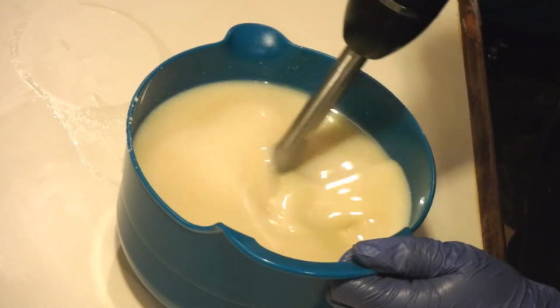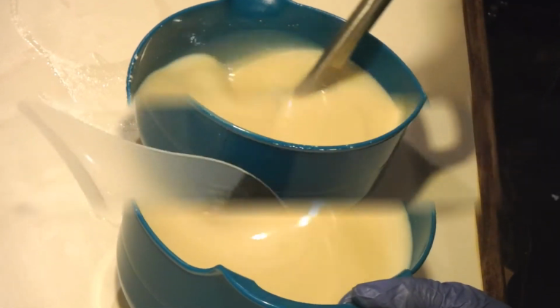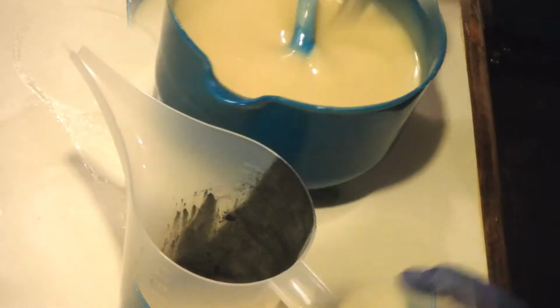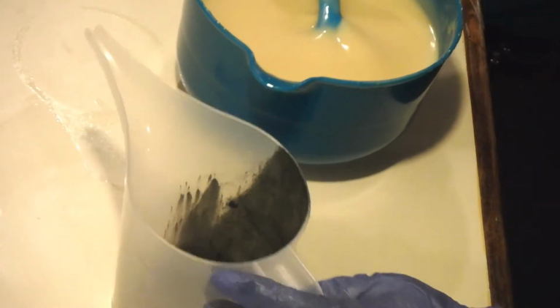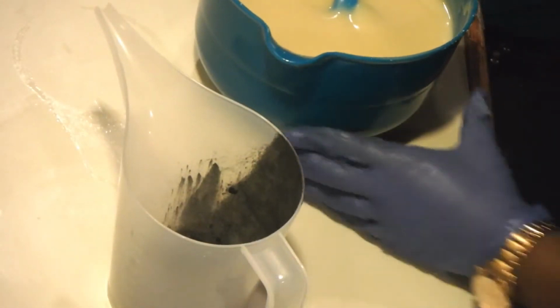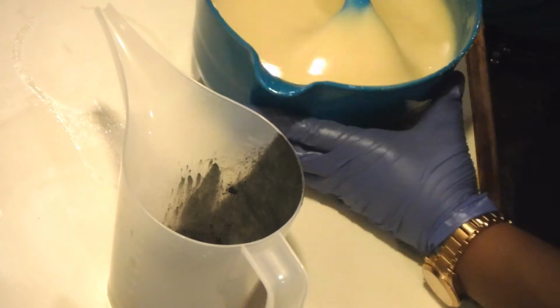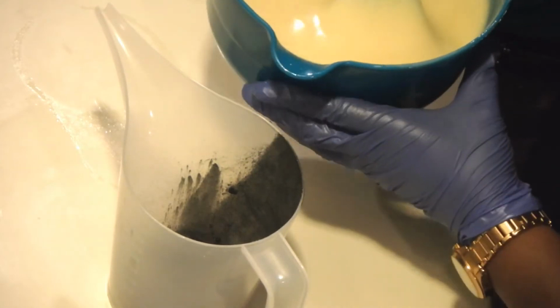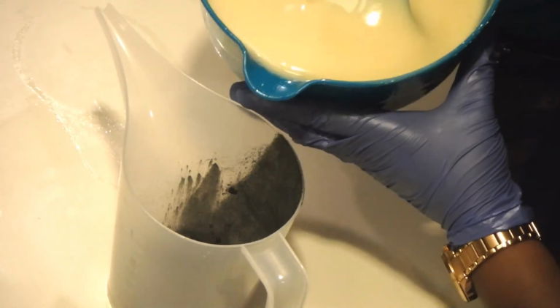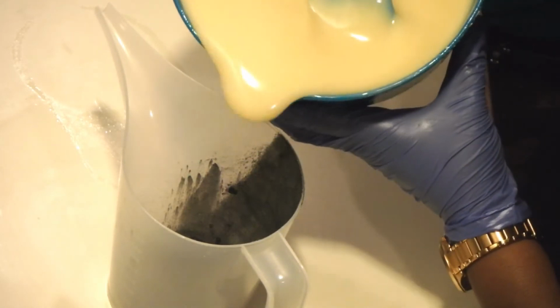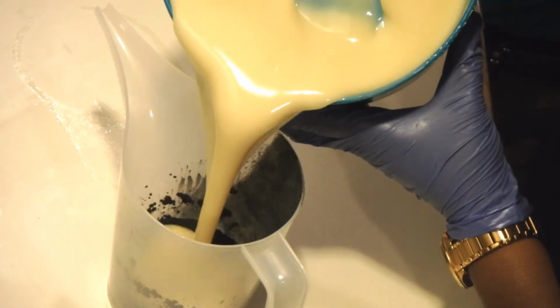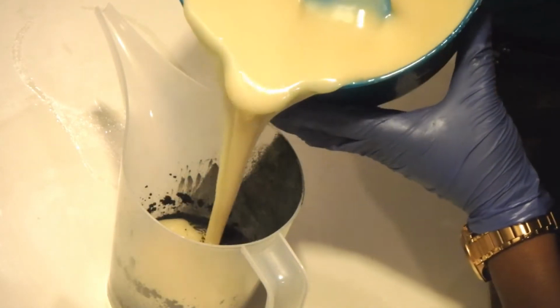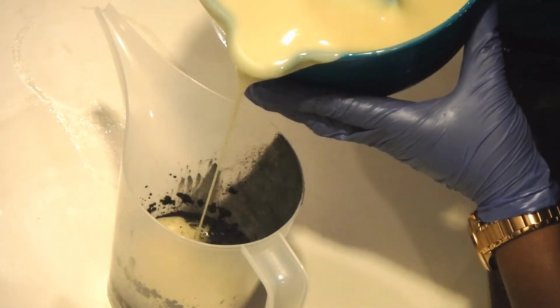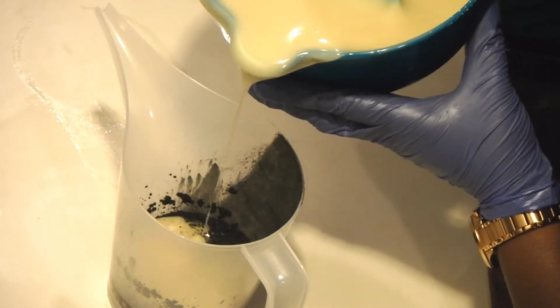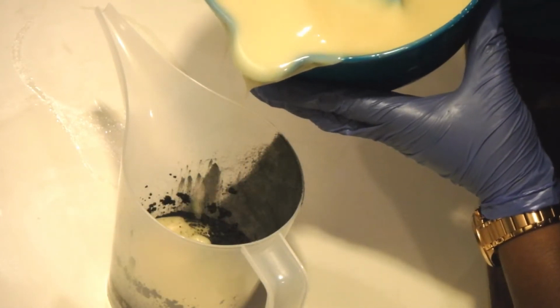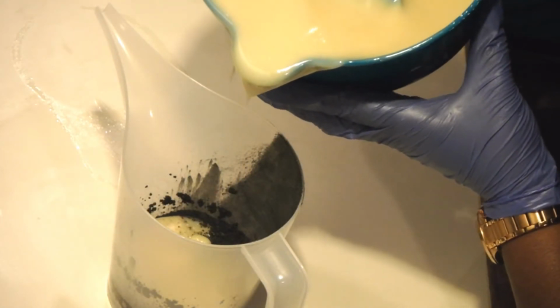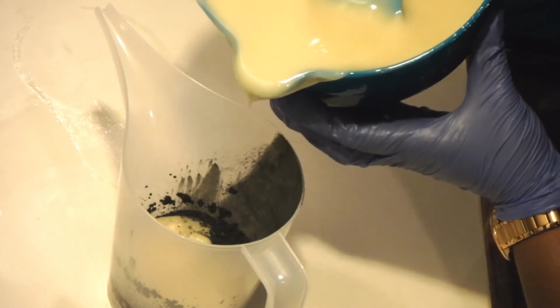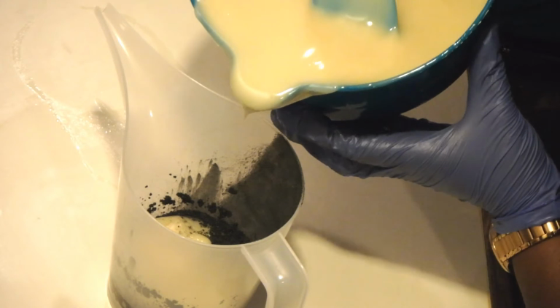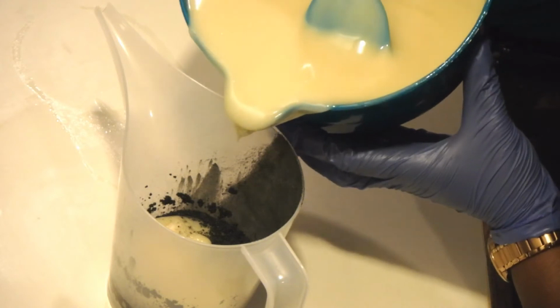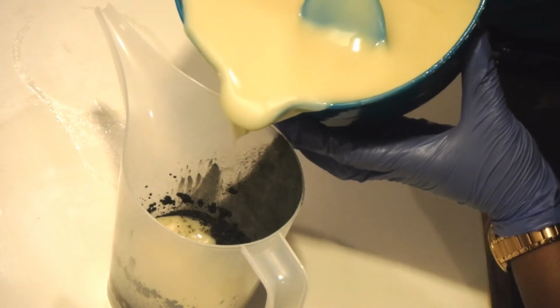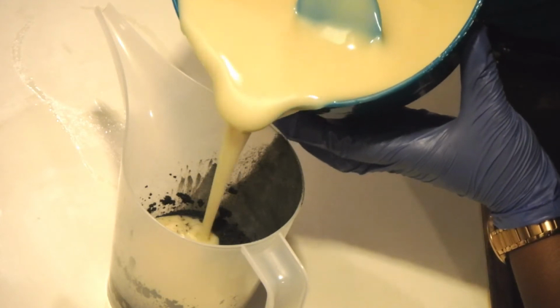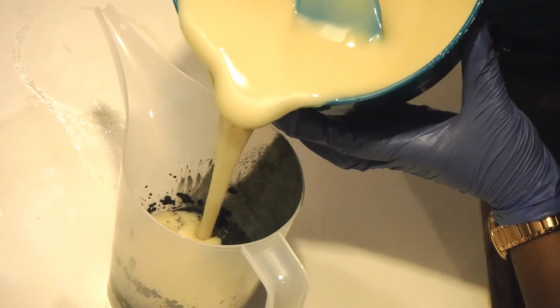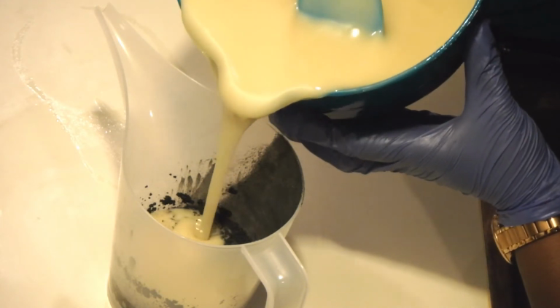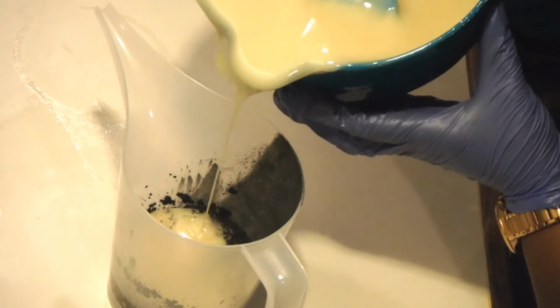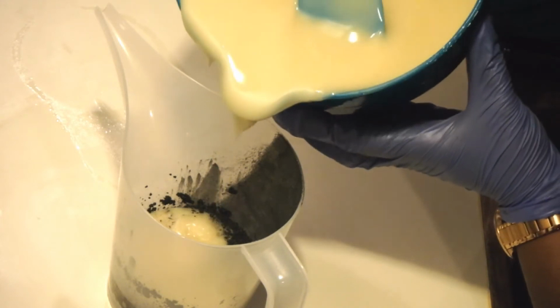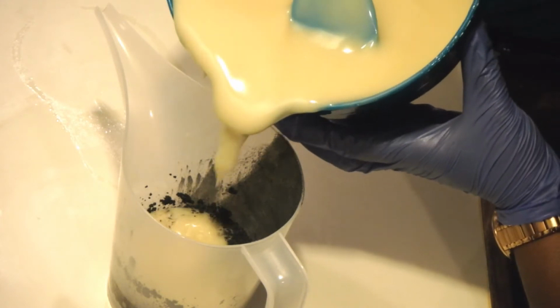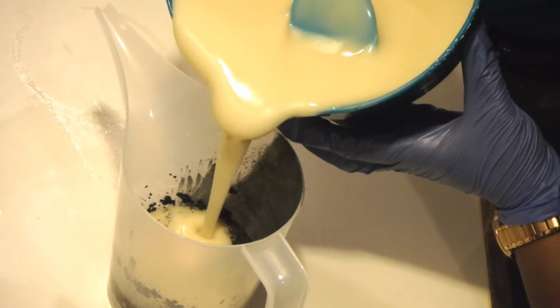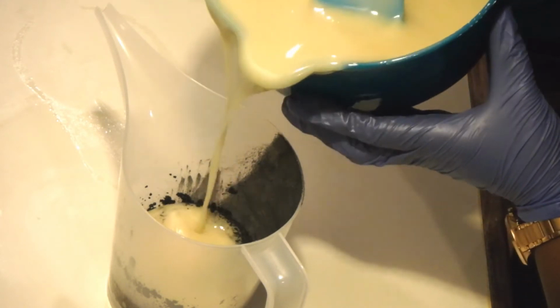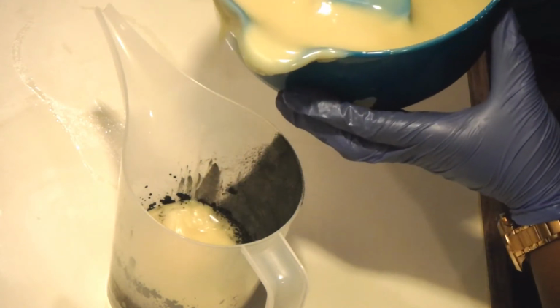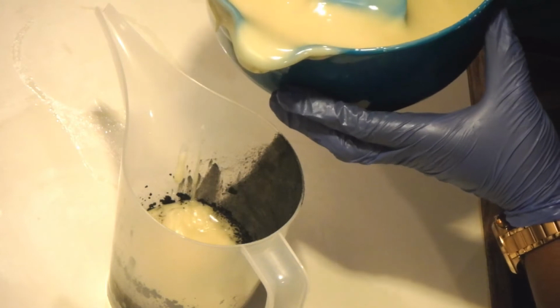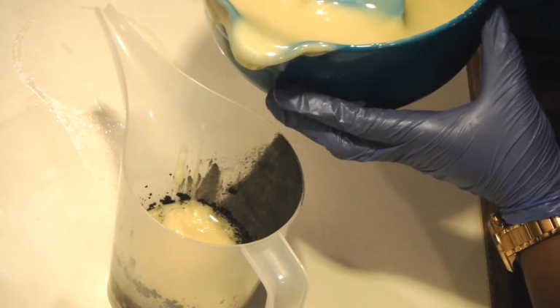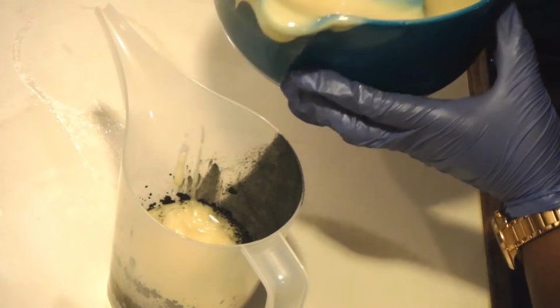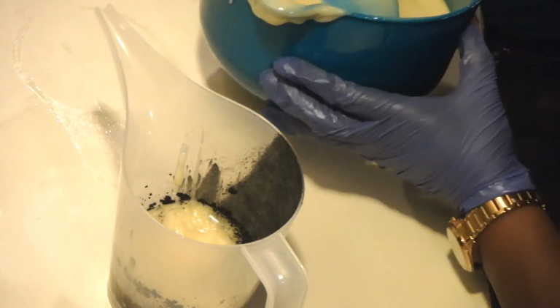We're going to go ahead and pour for black. I don't want too much black — I'm going to pour just a little bit more. I really want it to be an accent color for sure.